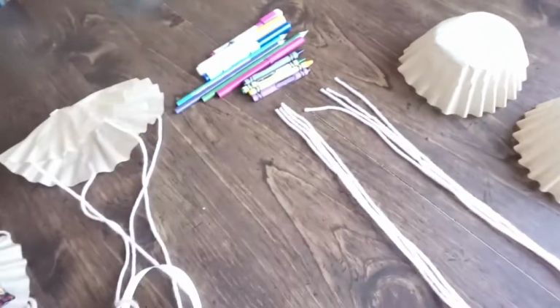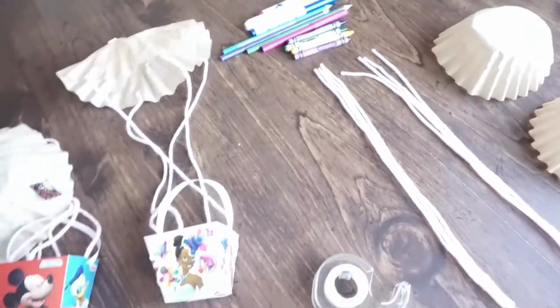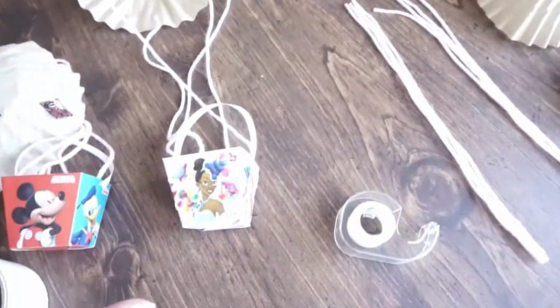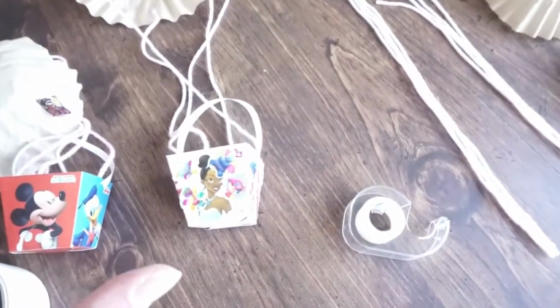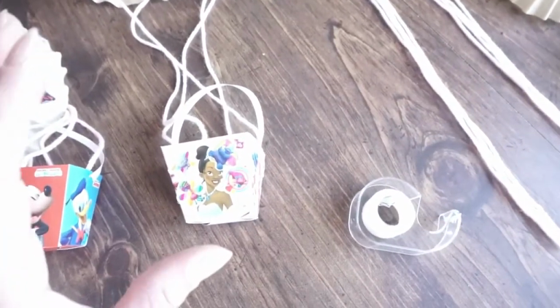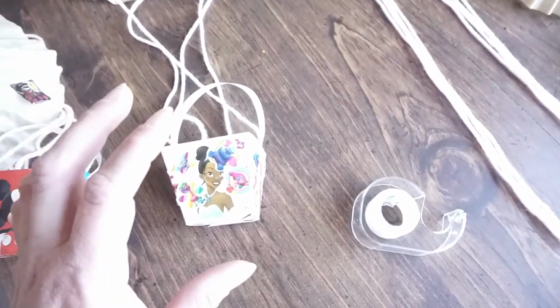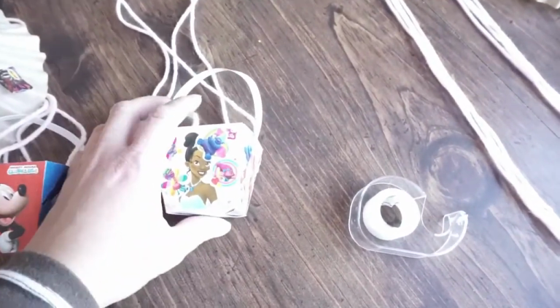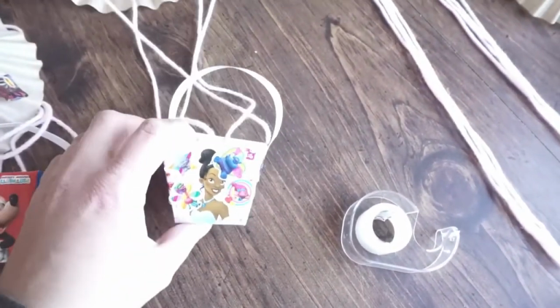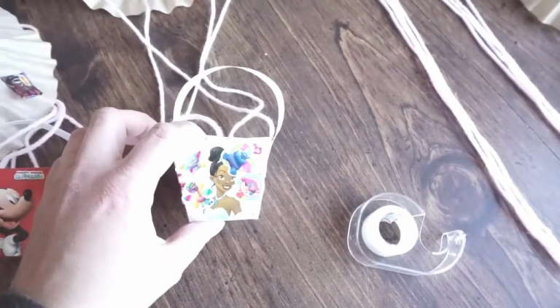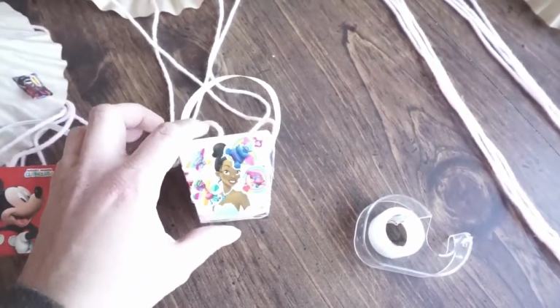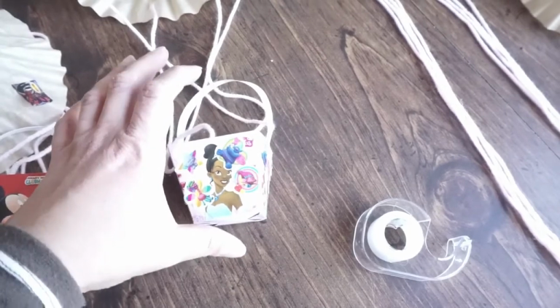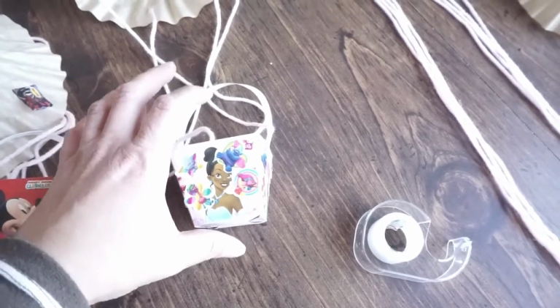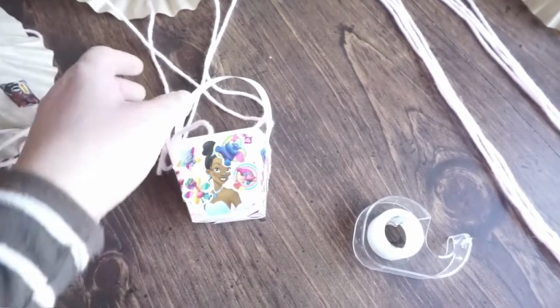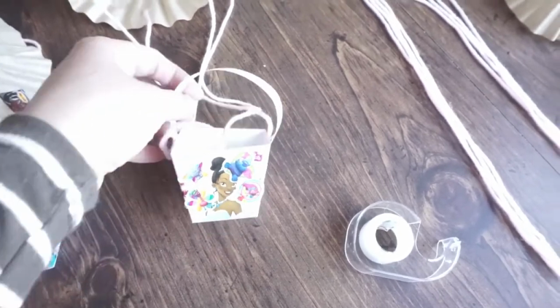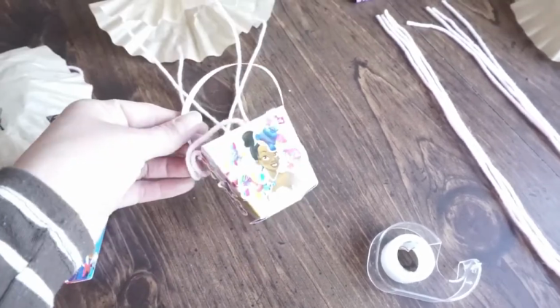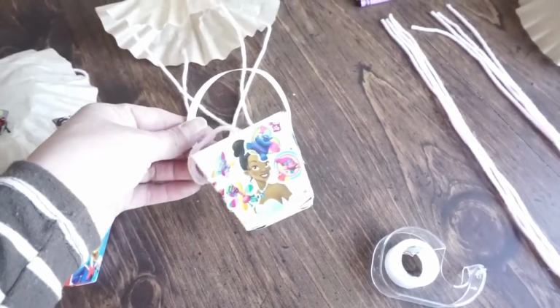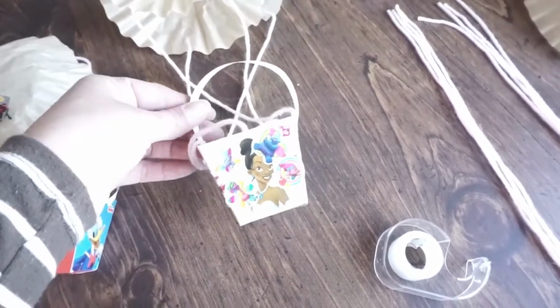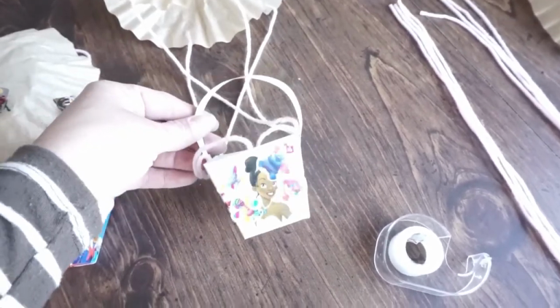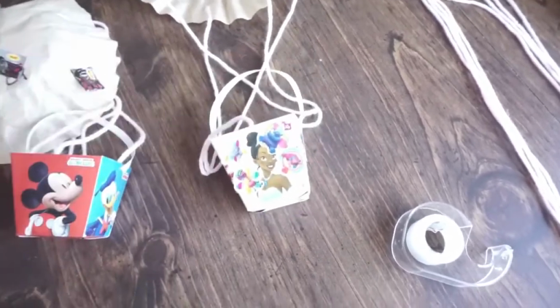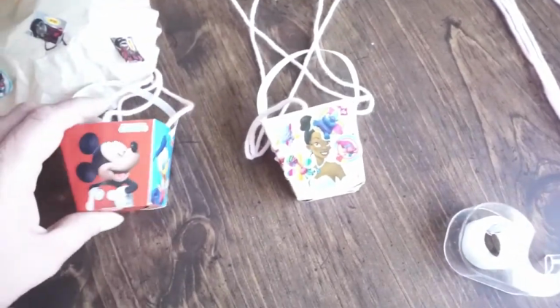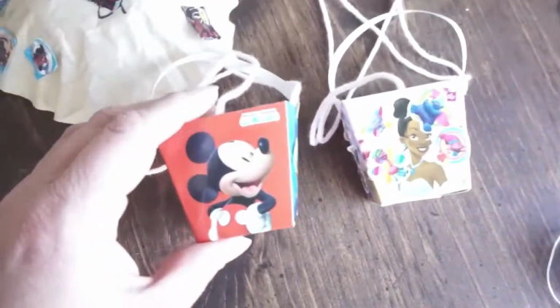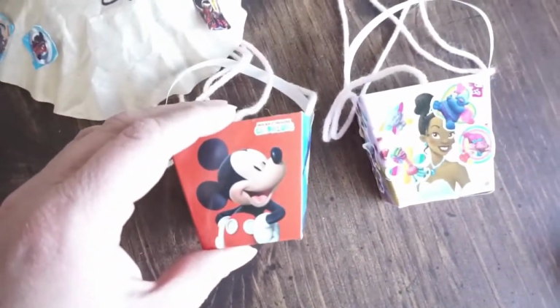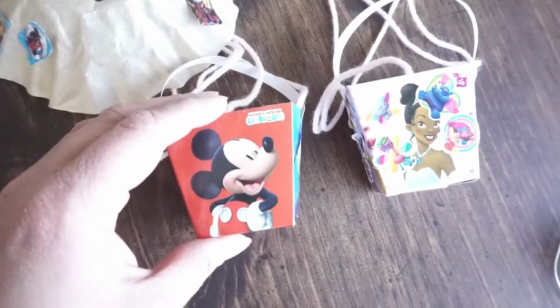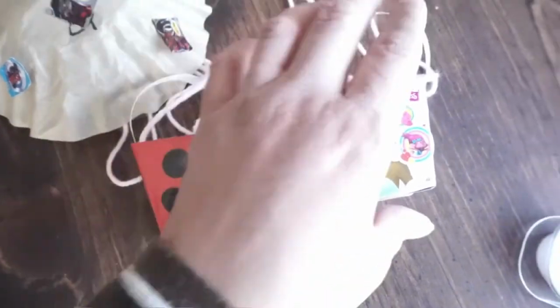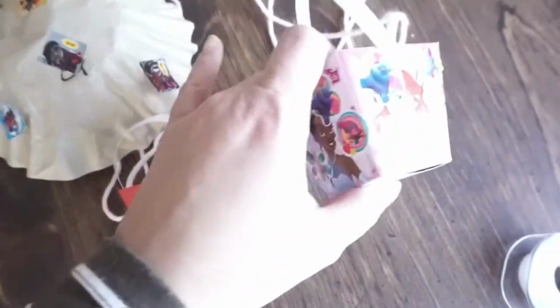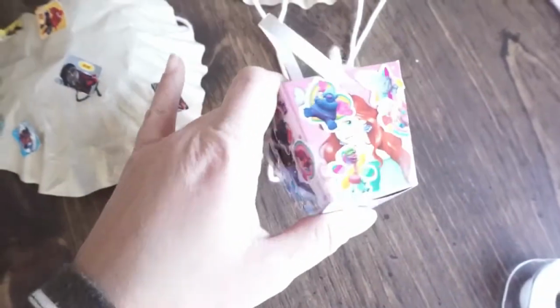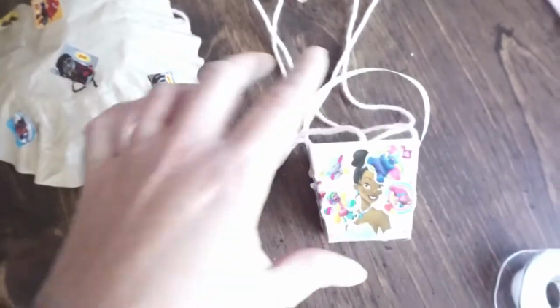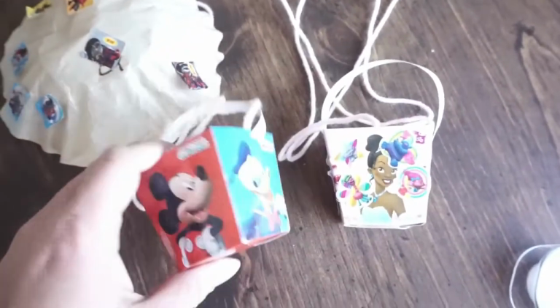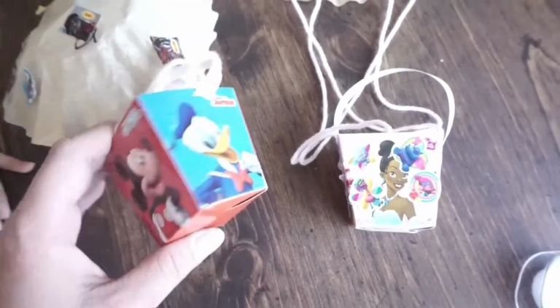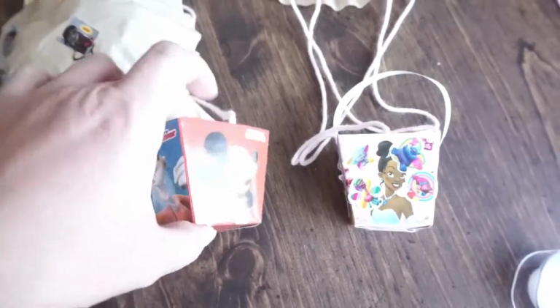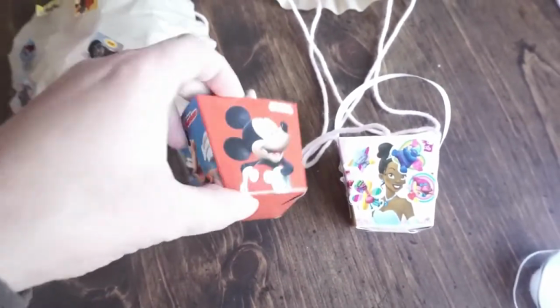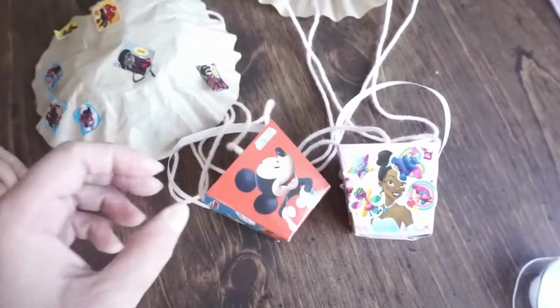You're gonna need some tape, and then you can either buy some Dixie cups or these little party paper baskets that come in really big packs. I think these just look a little extra cute because of the designs on them — Disney princesses and Mickey Pals.